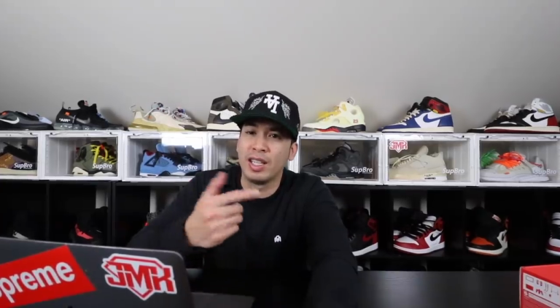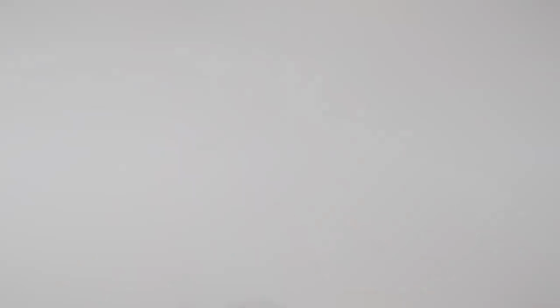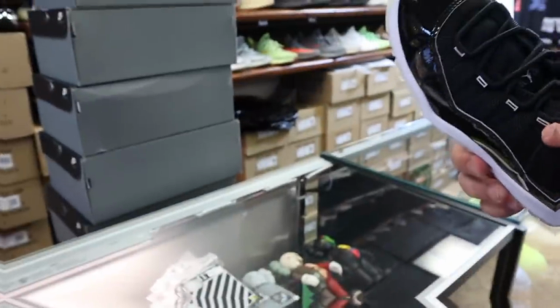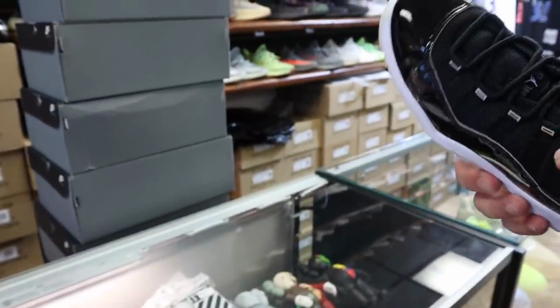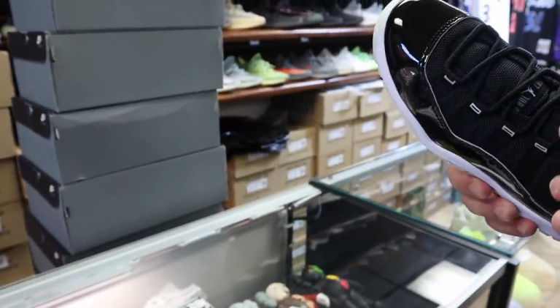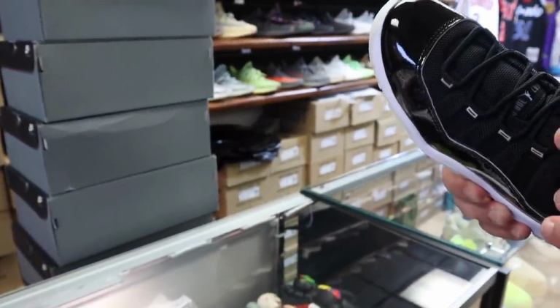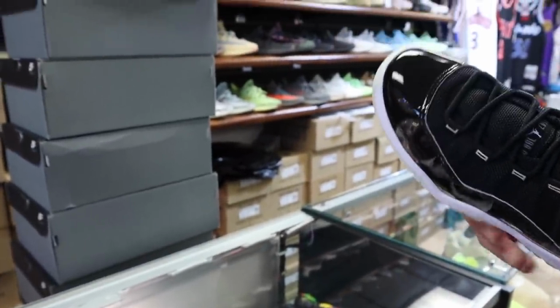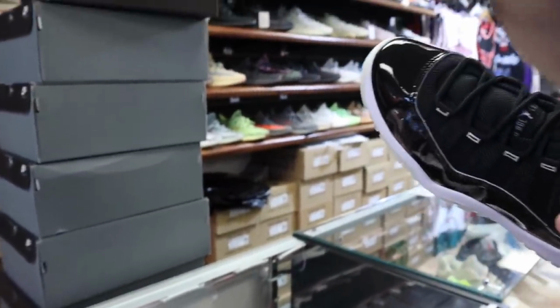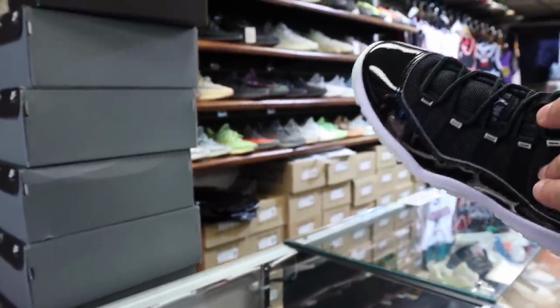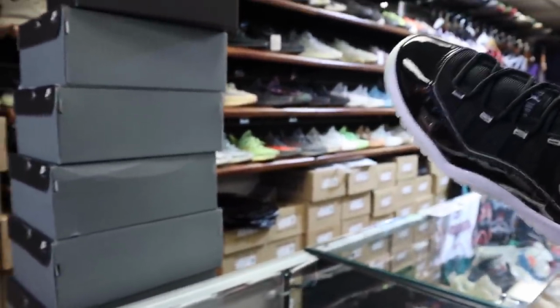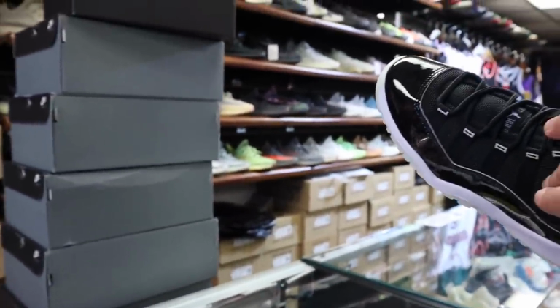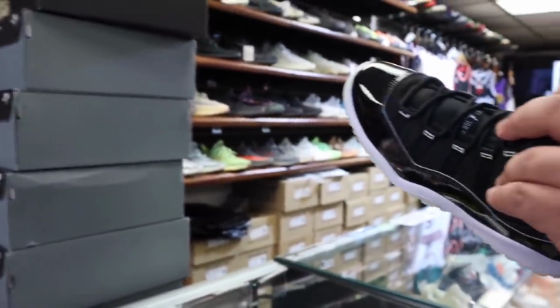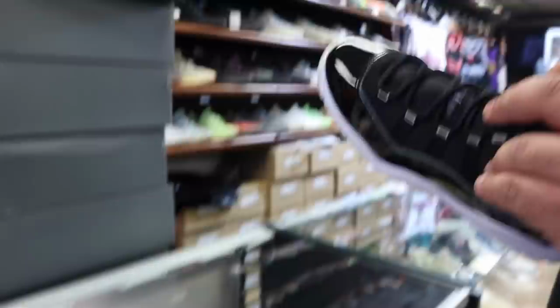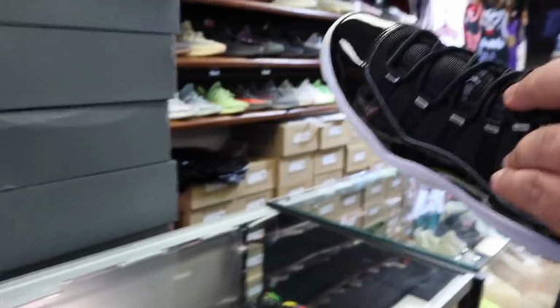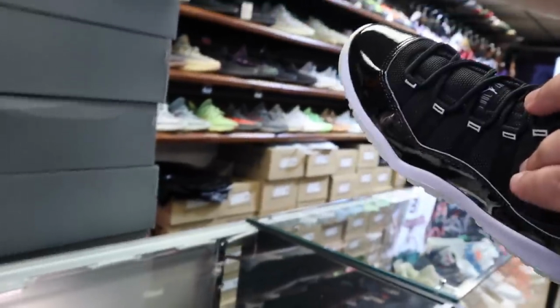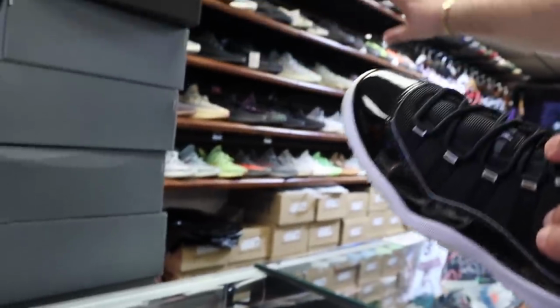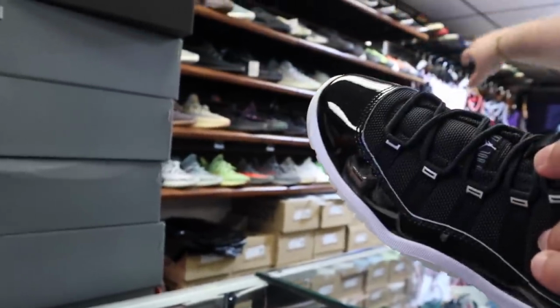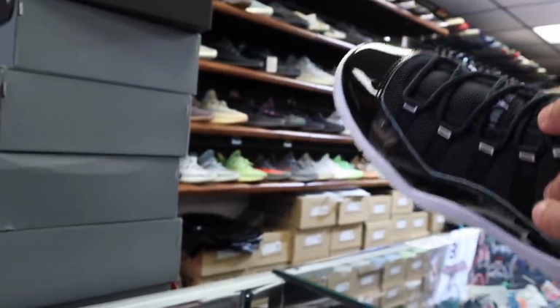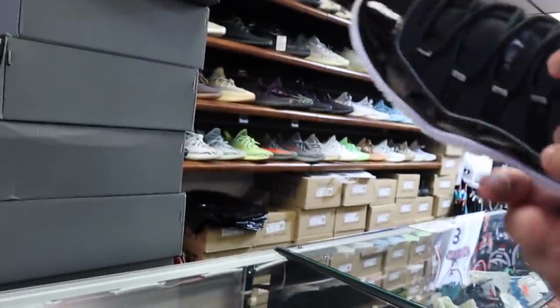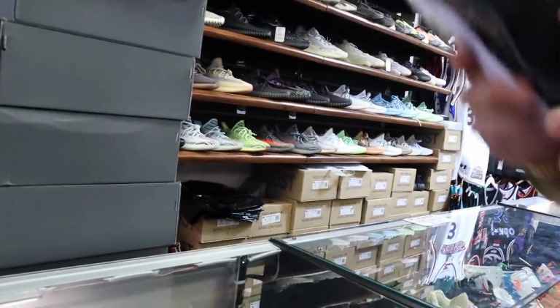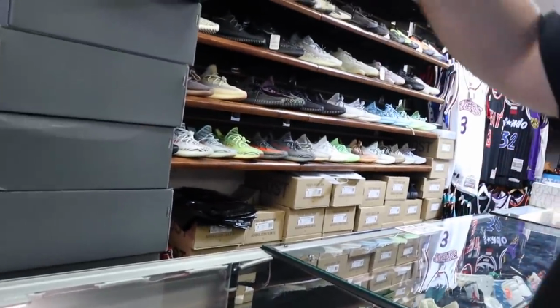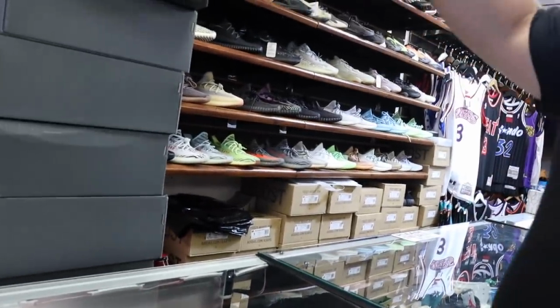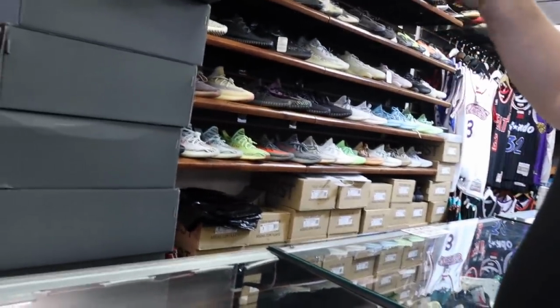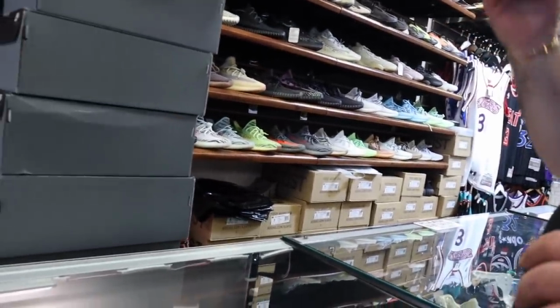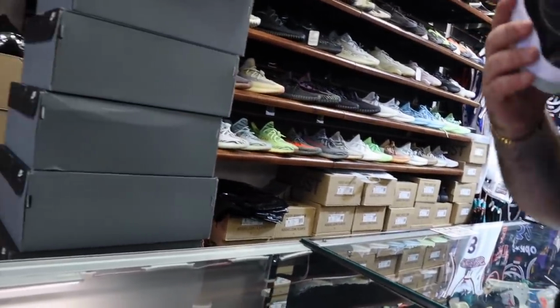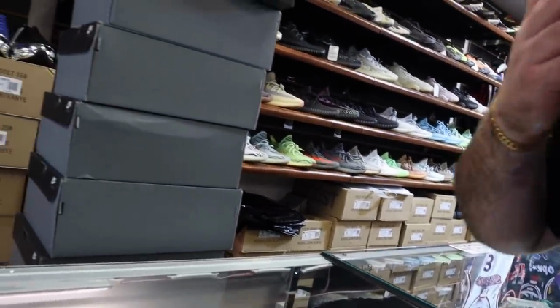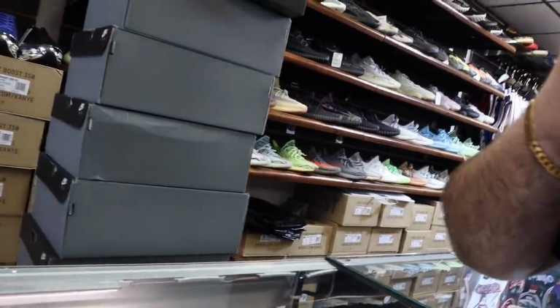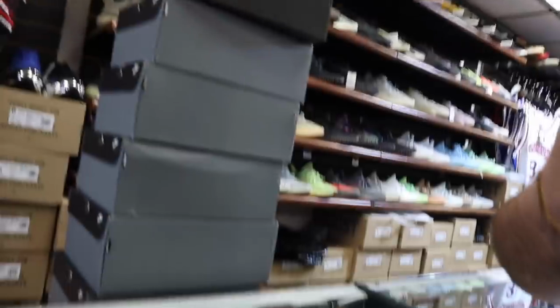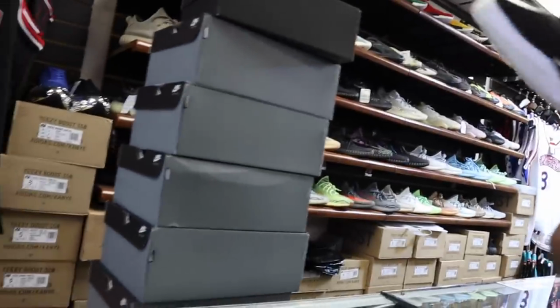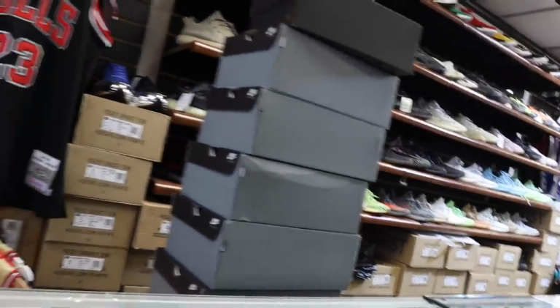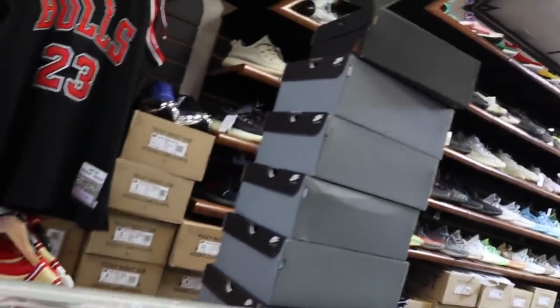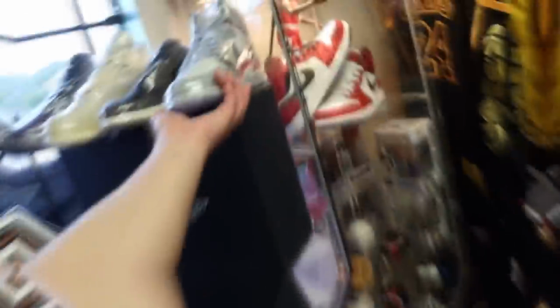Now let's get on with it. Everything on top is real. Where's the Diors at? I need to see the Diors.